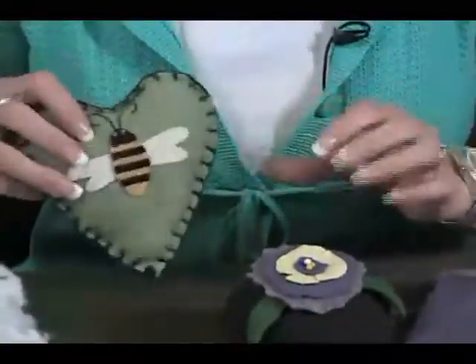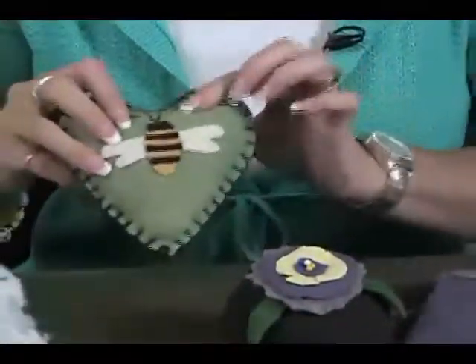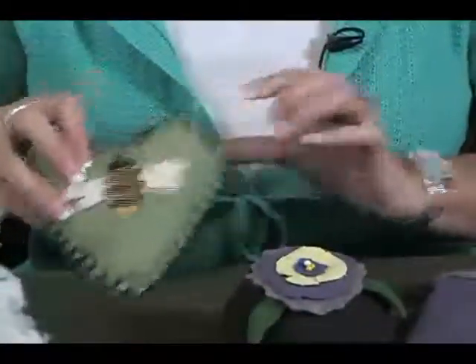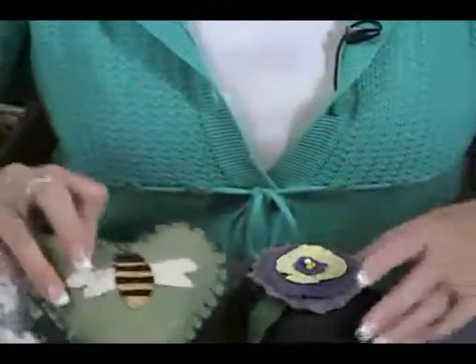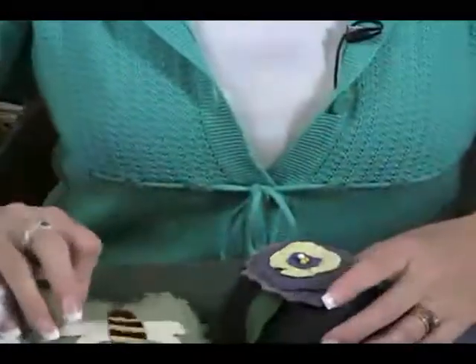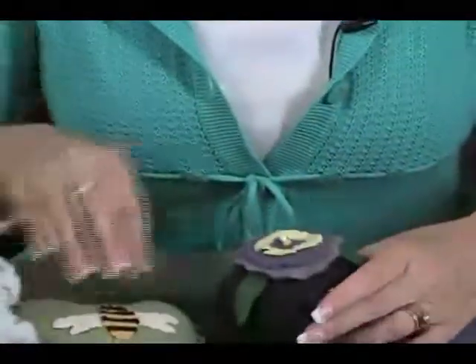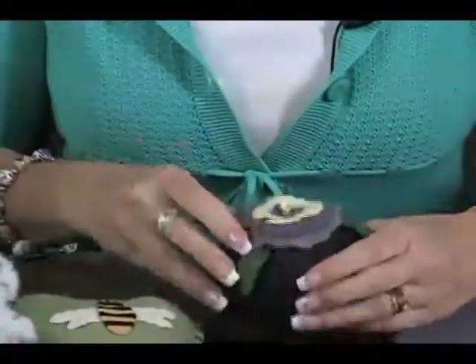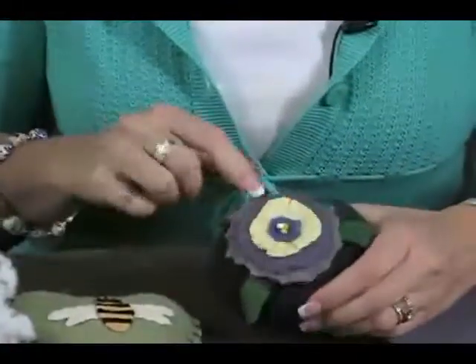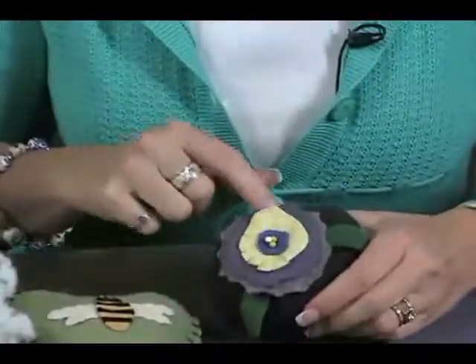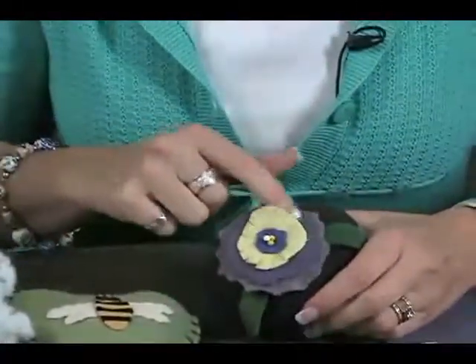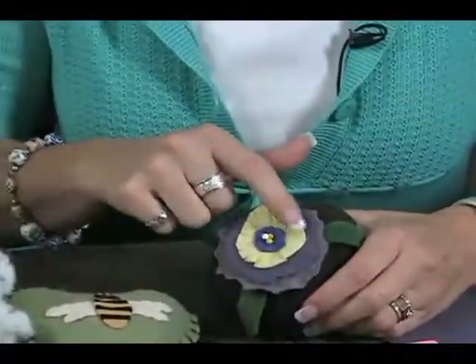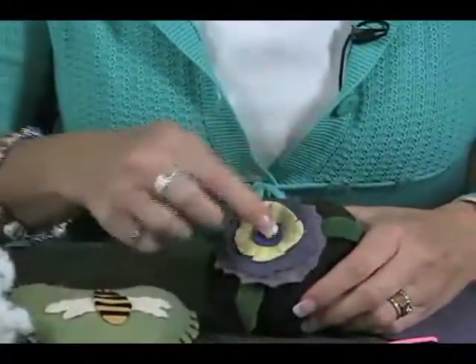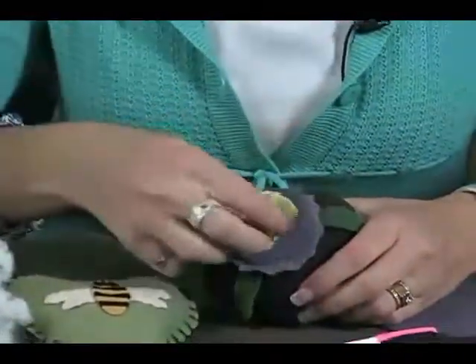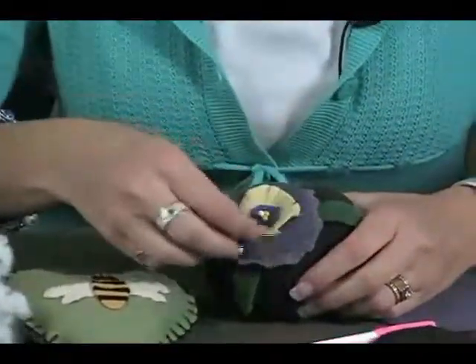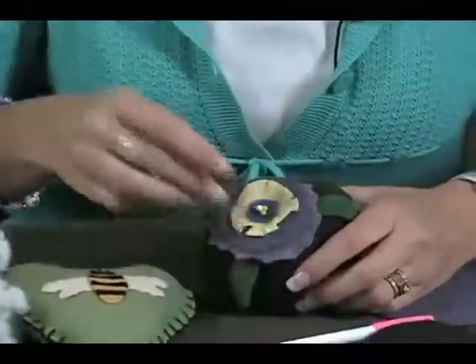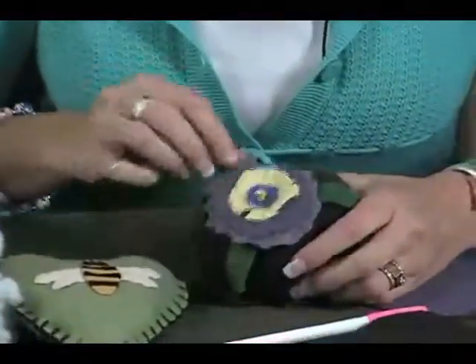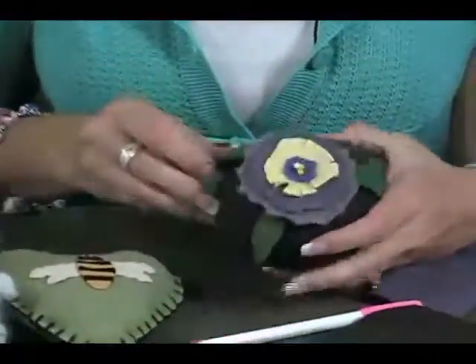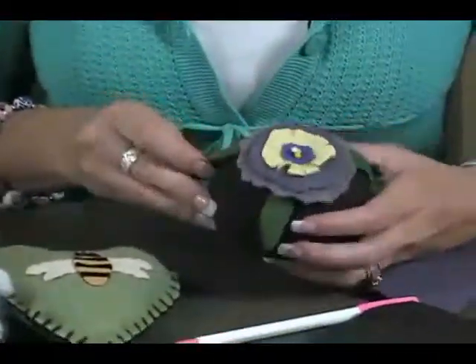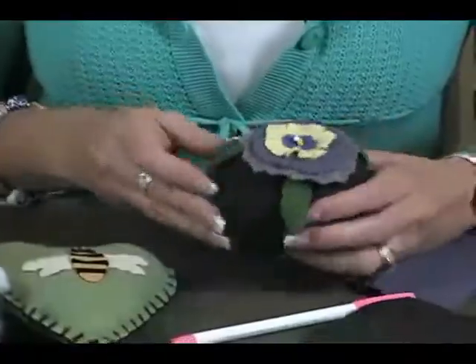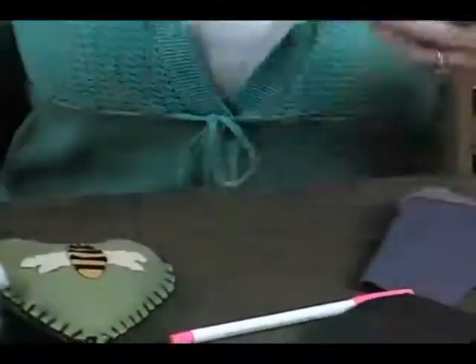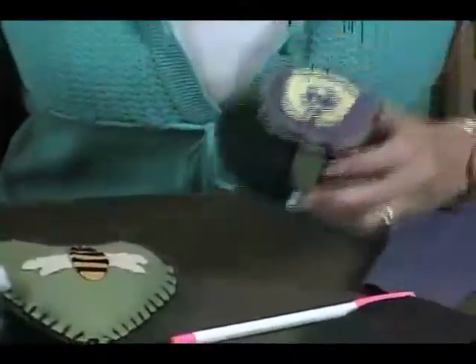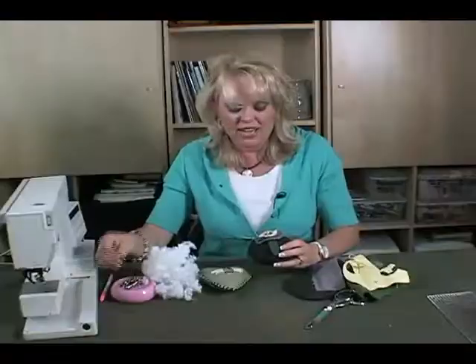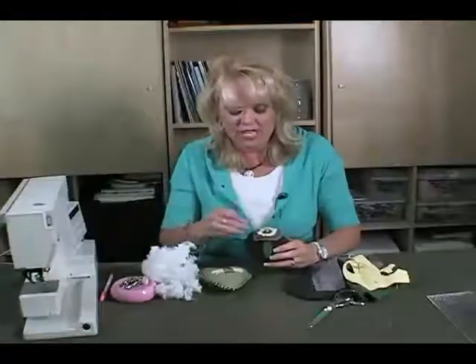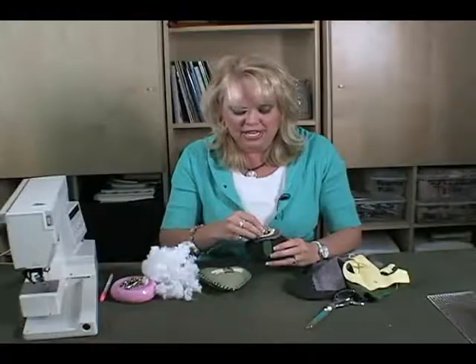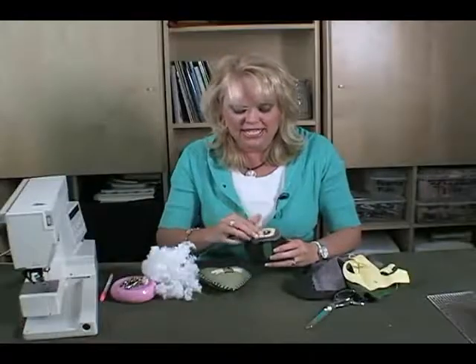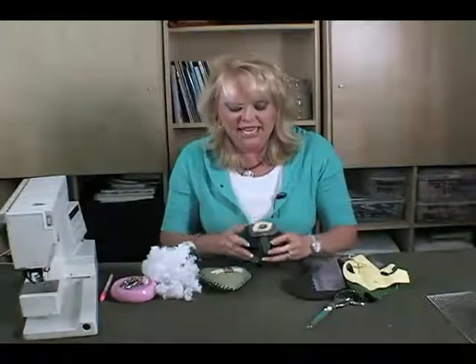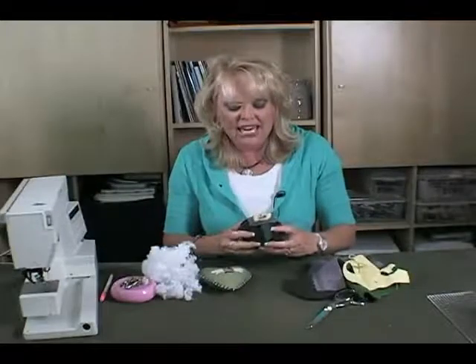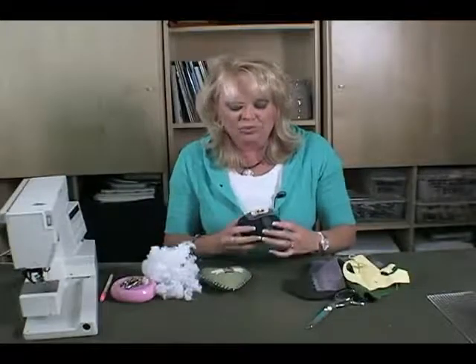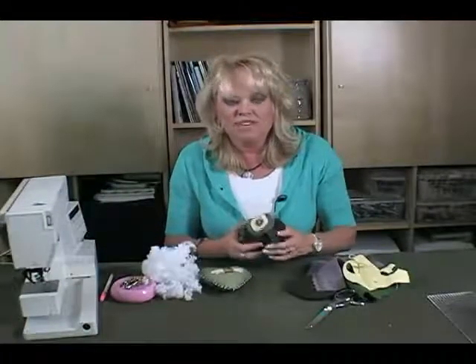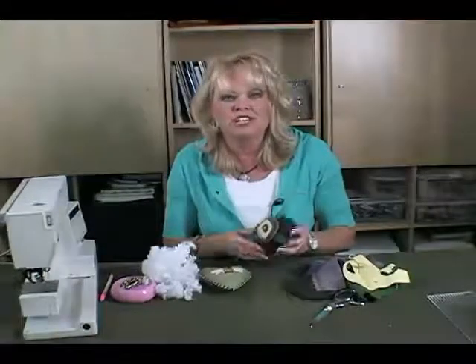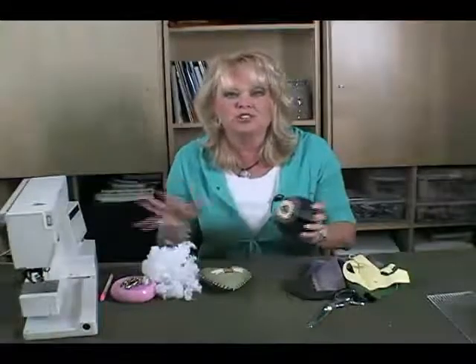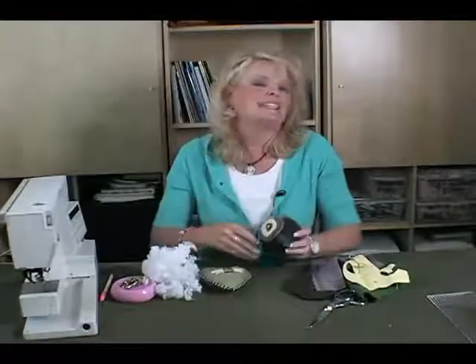And this is a pincushion as well. What I did here is just sewed up little shapes and sizes to make the flower. This one is a great fun cute gift idea and it's just really fun to use your creativity.